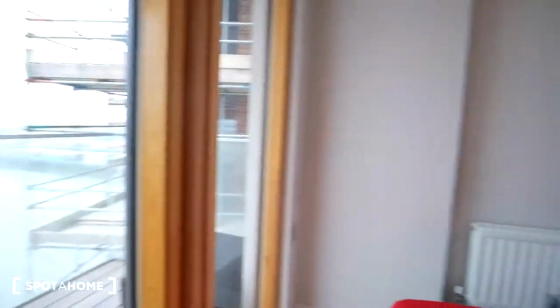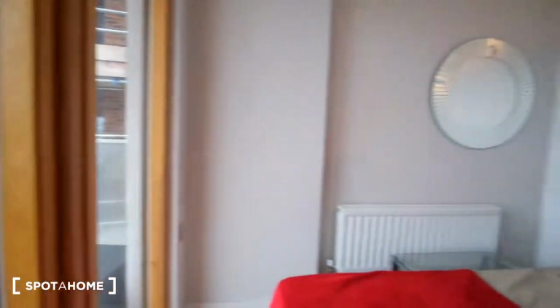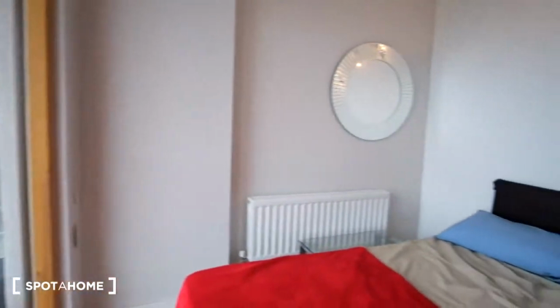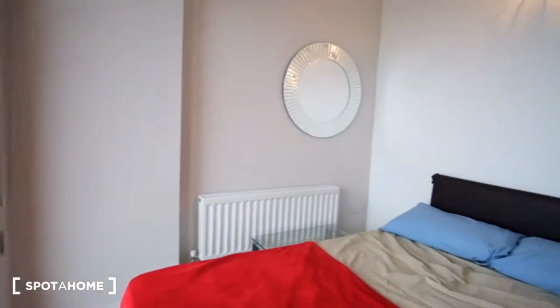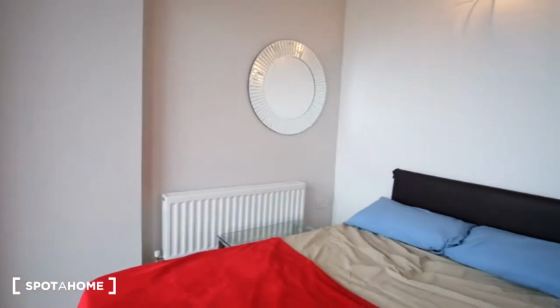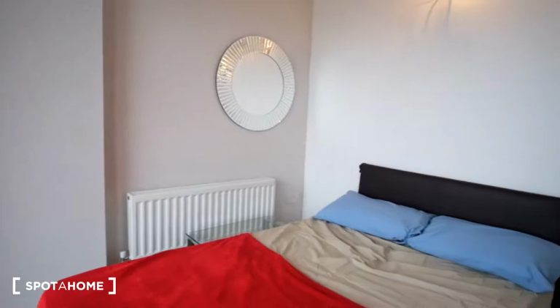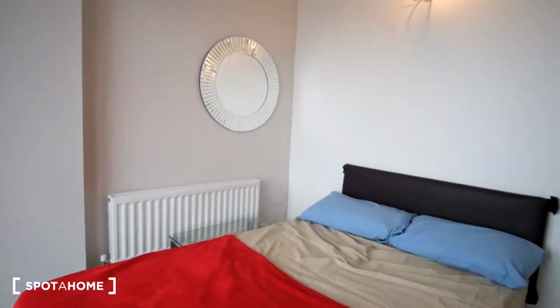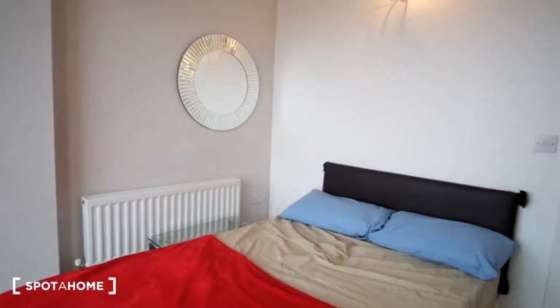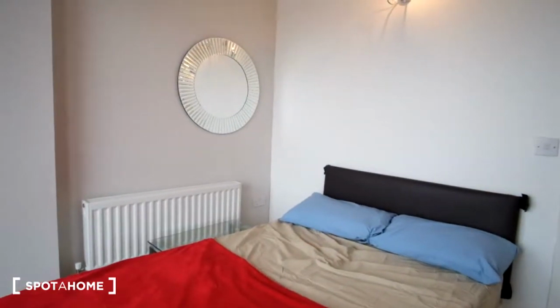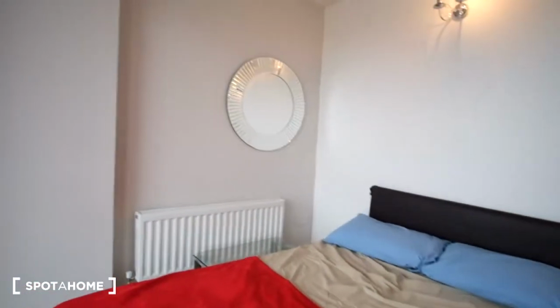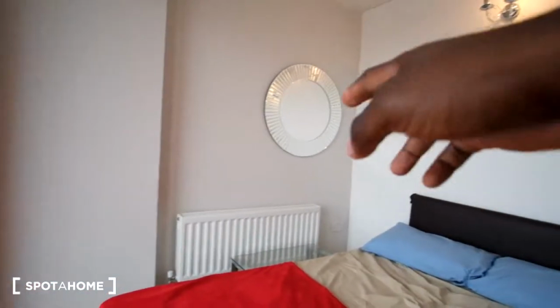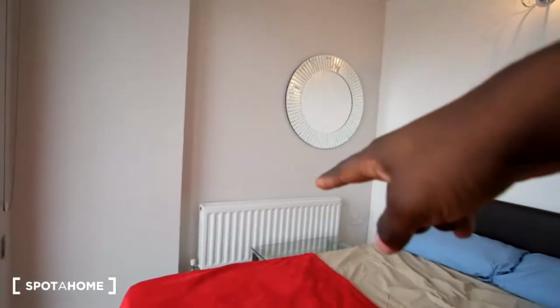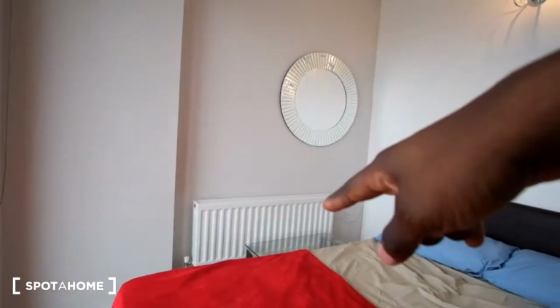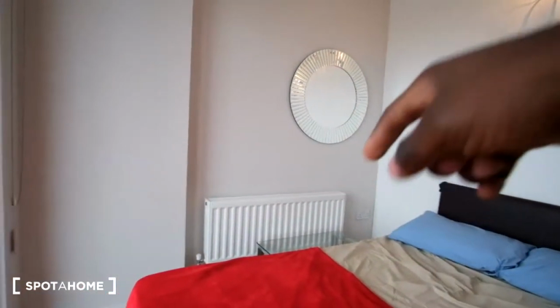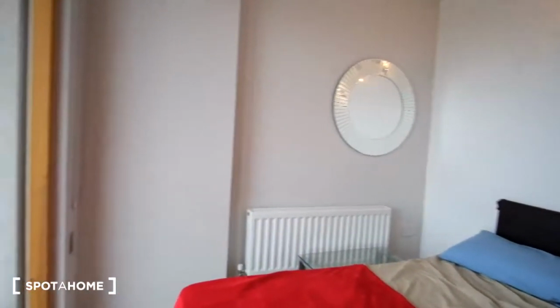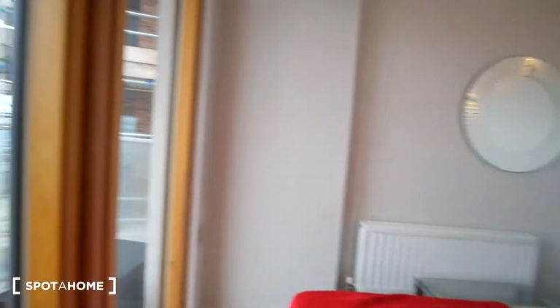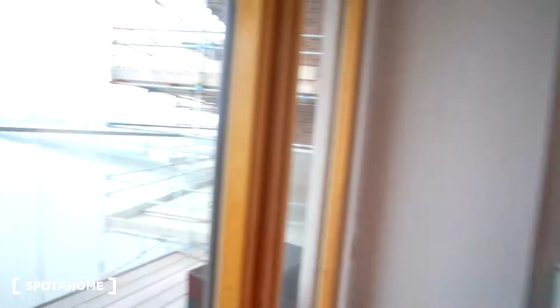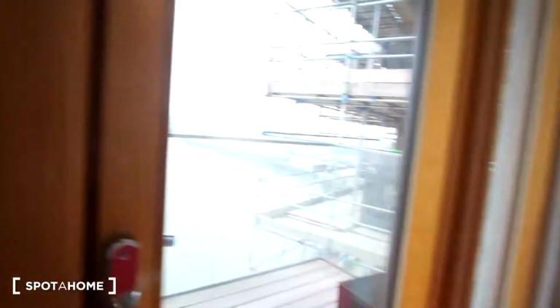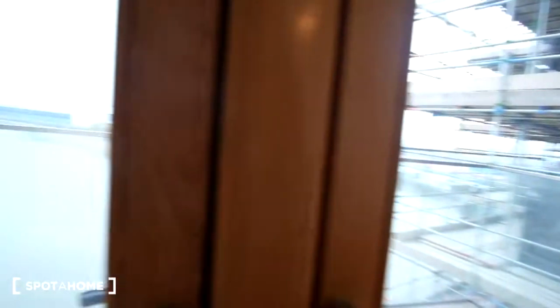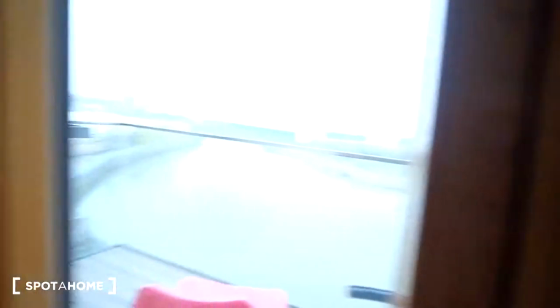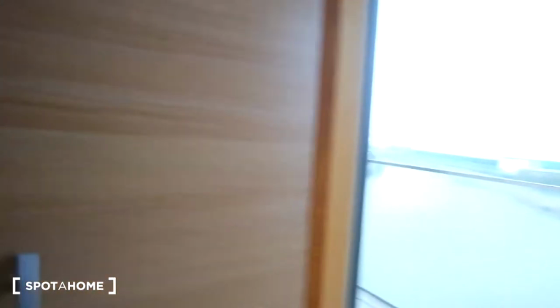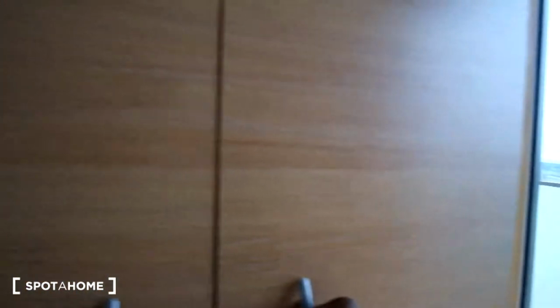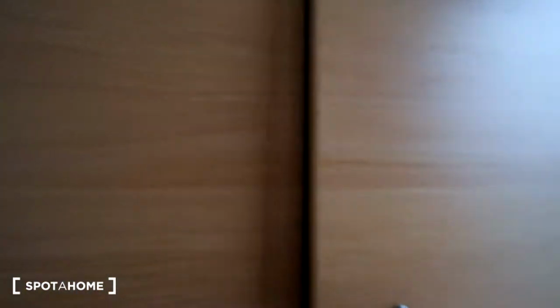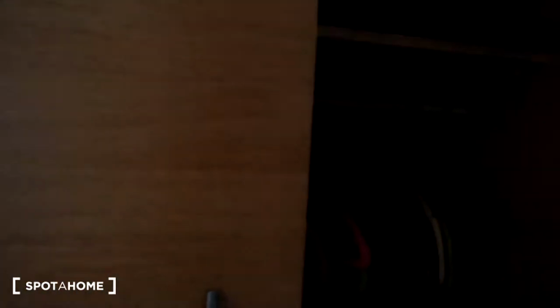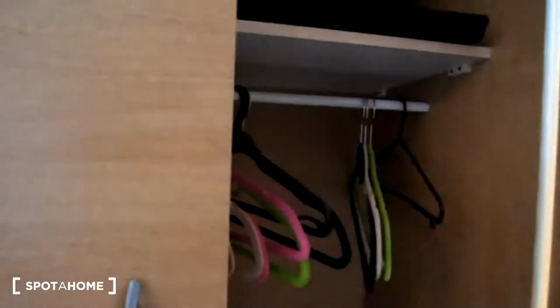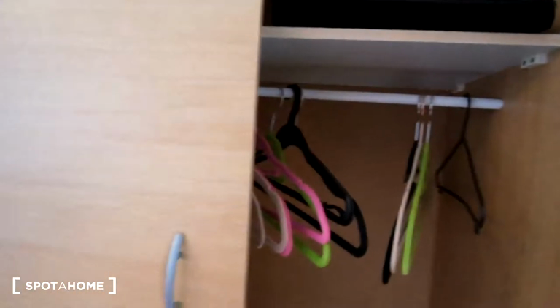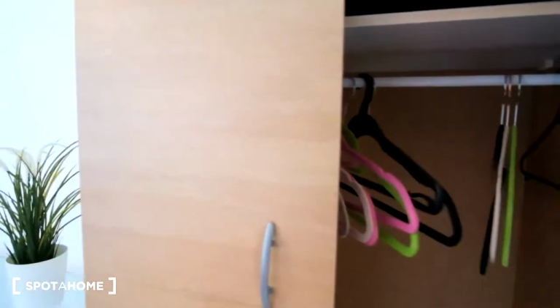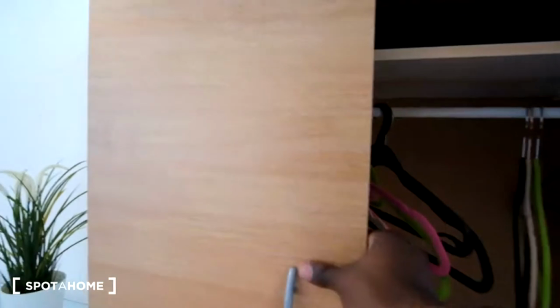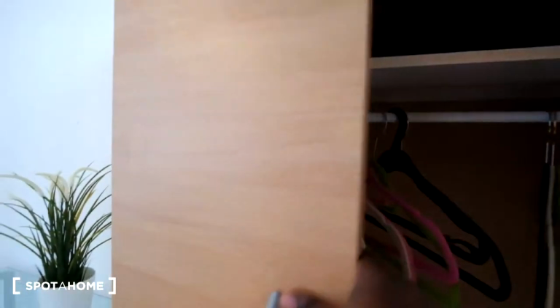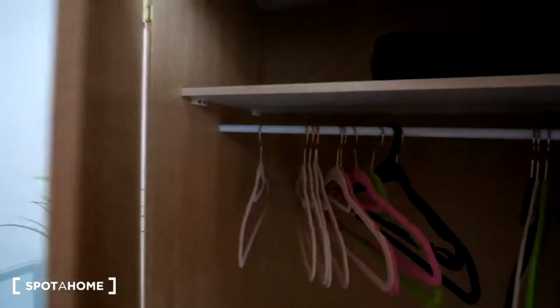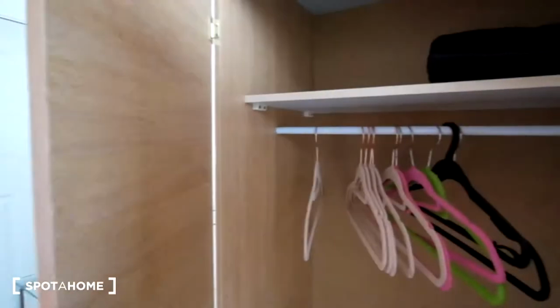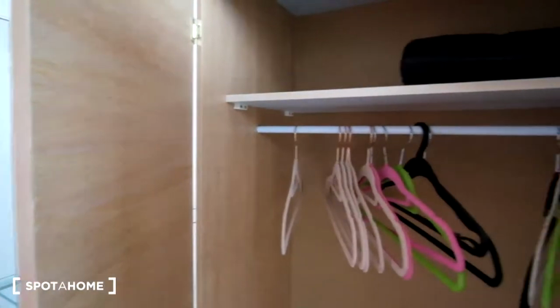From this angle we can see the radiator and mirror on the wall along with a glass nightstand right beside the radiator, and then inside of the standalone wardrobe will look like this.